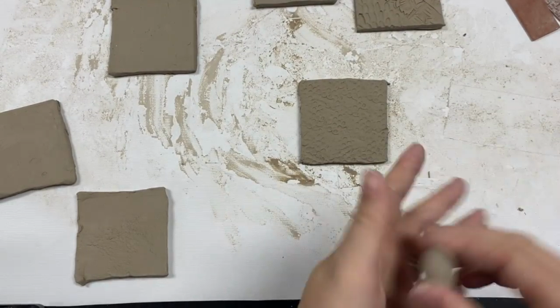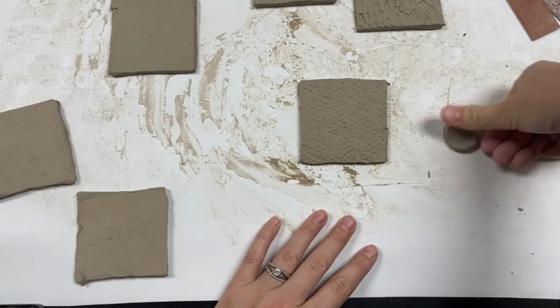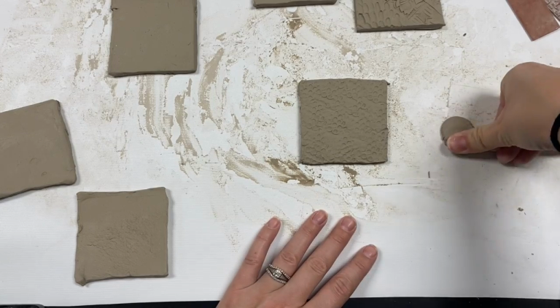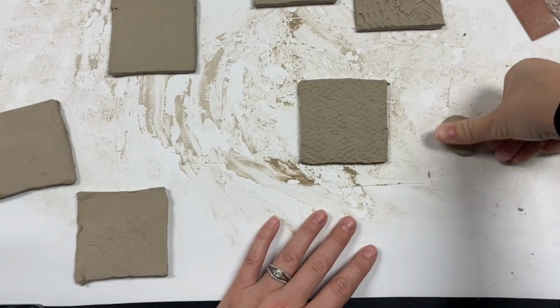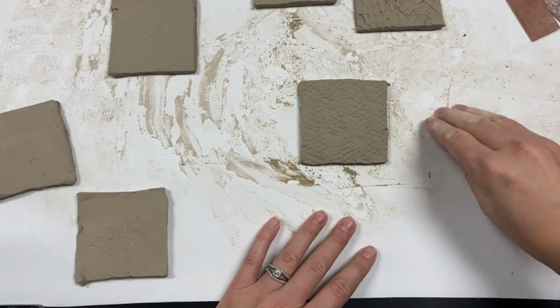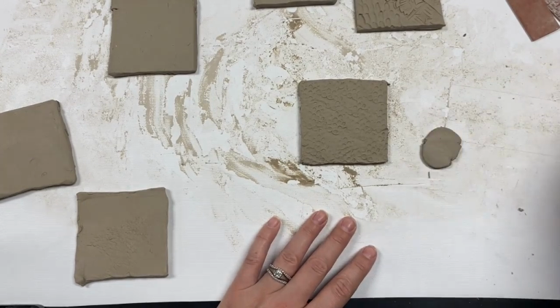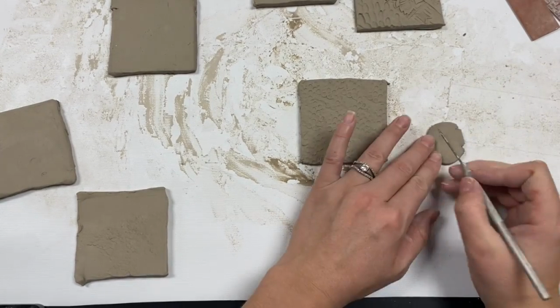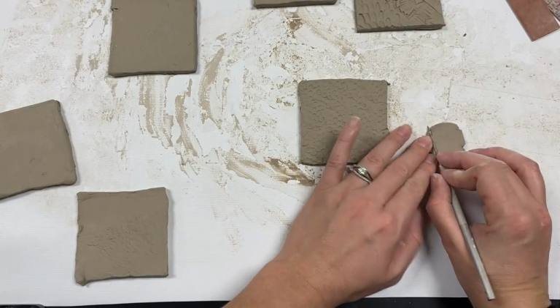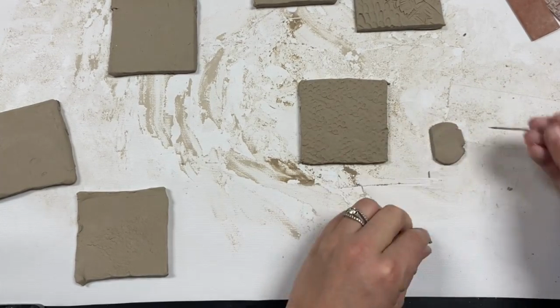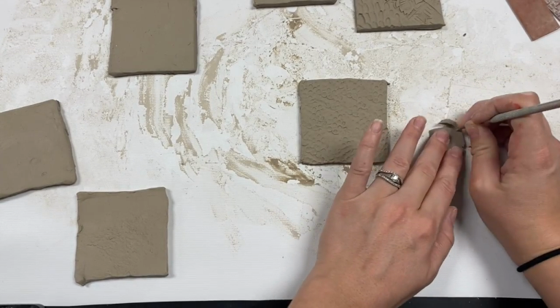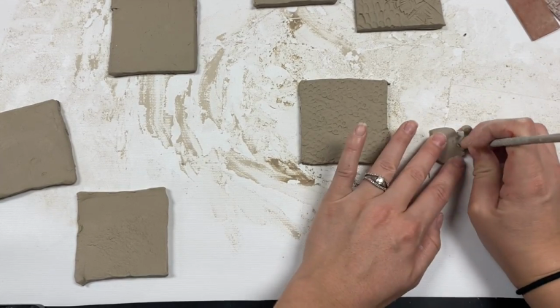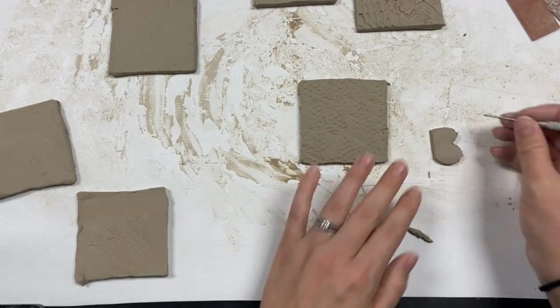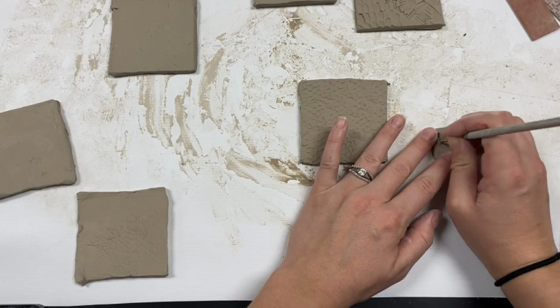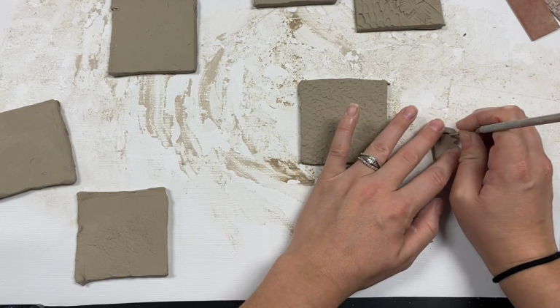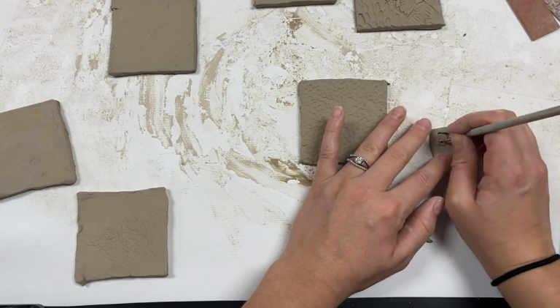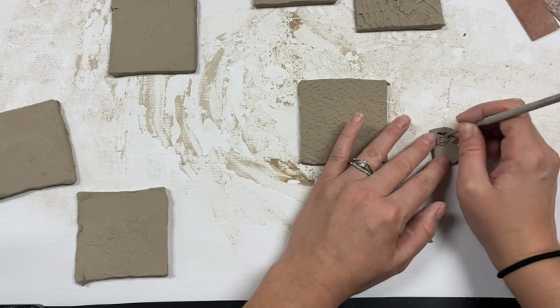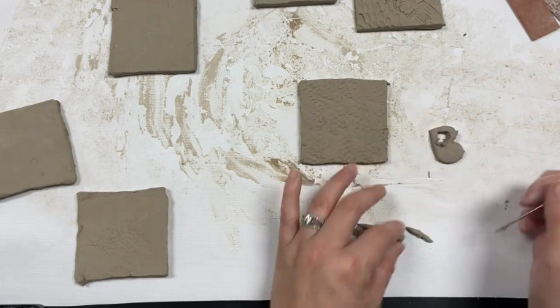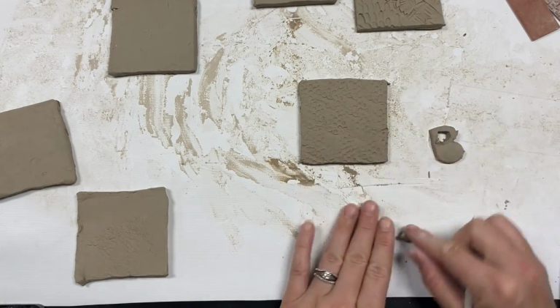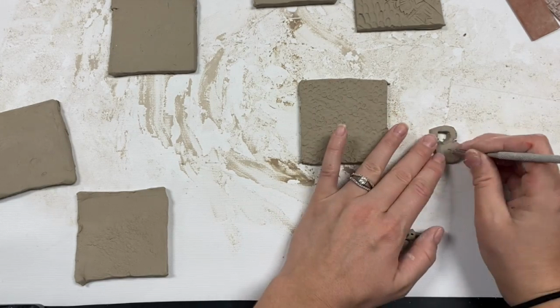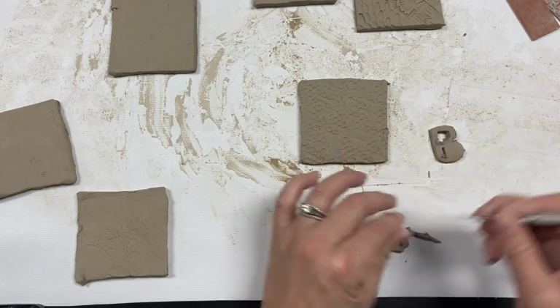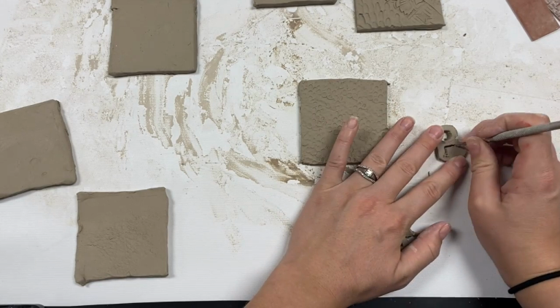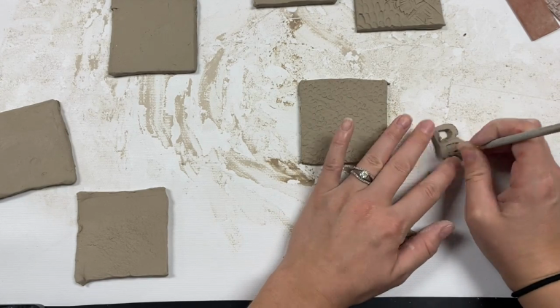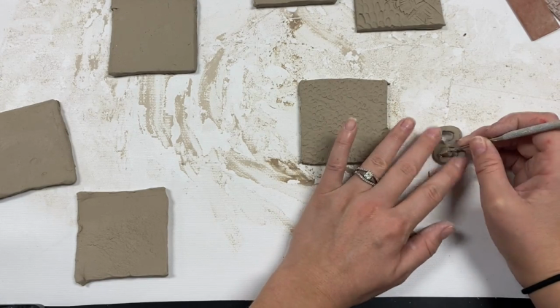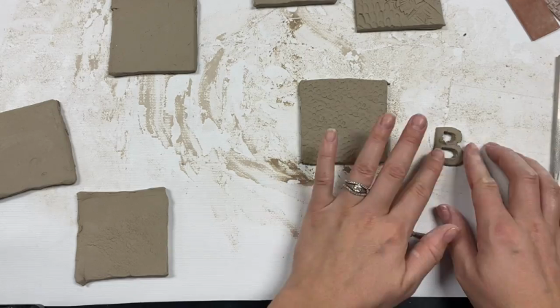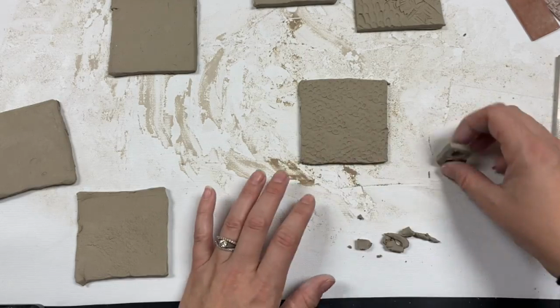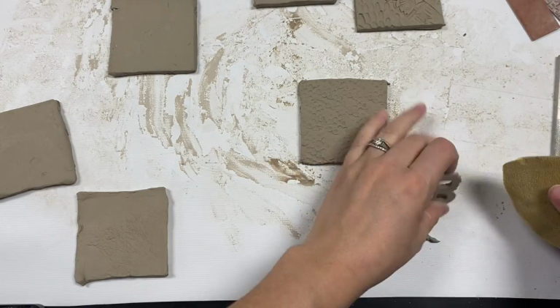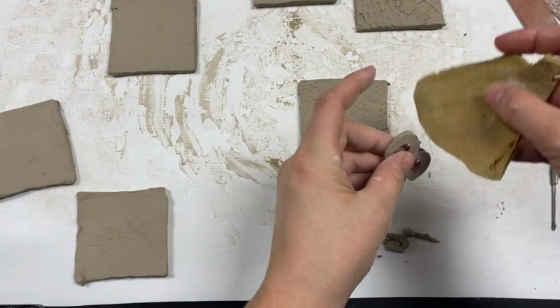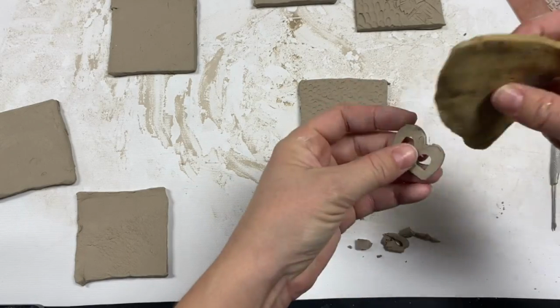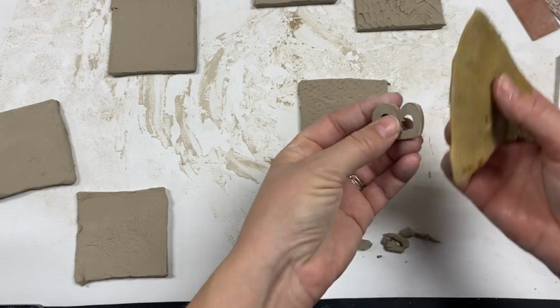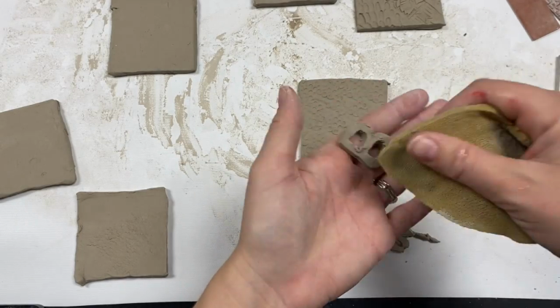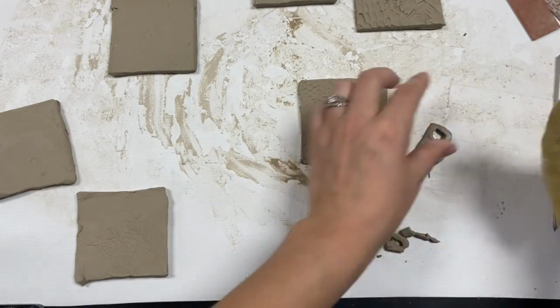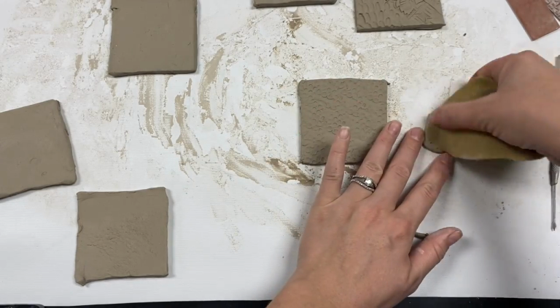You can even use a slab and cut out any shape that you want to attach to the side. I'm going to cut out a B for my last name and clean it up a little bit.